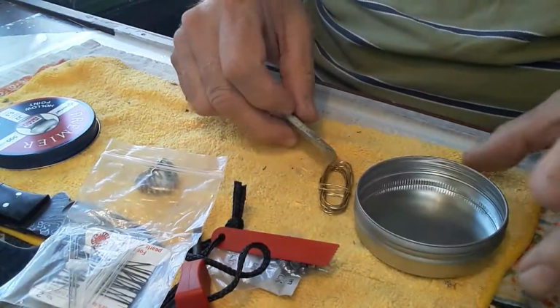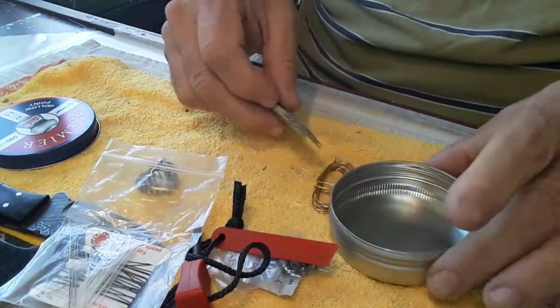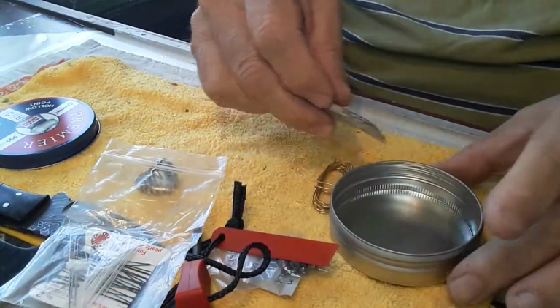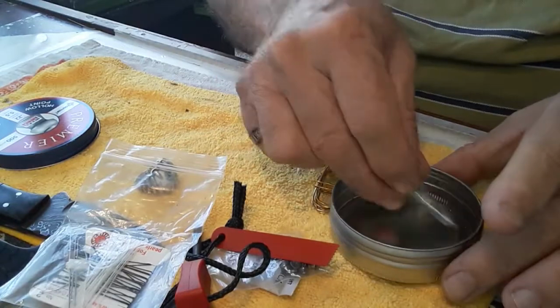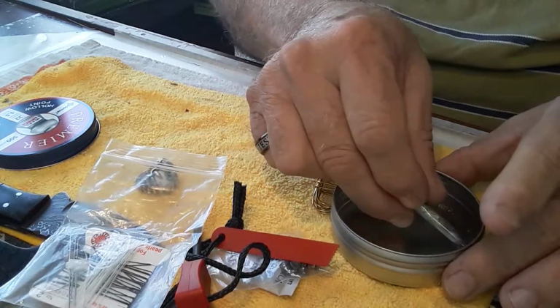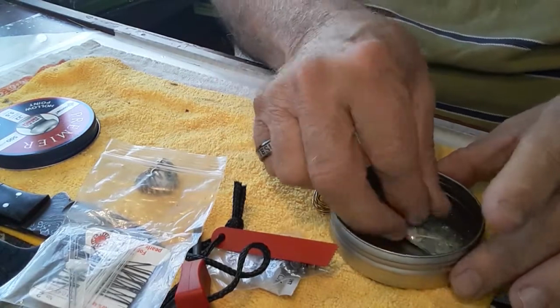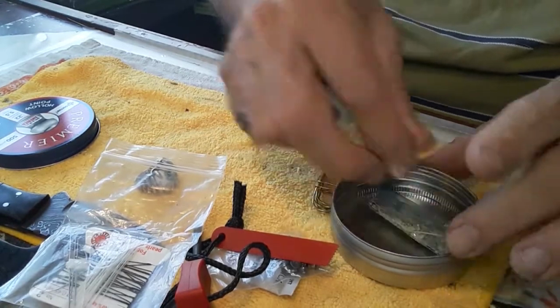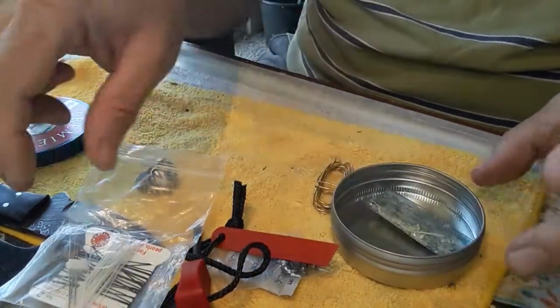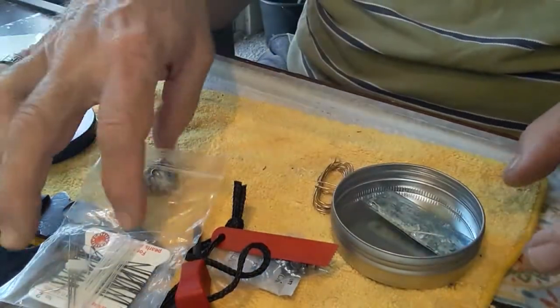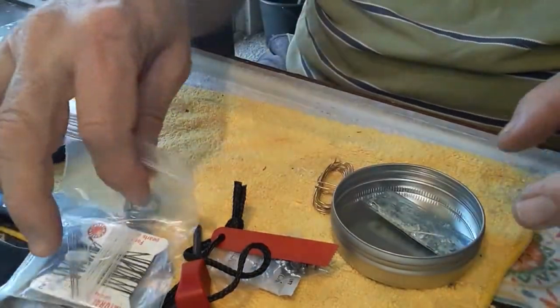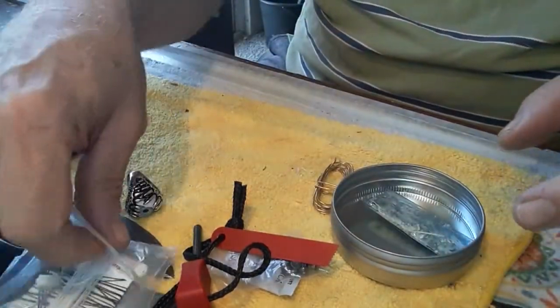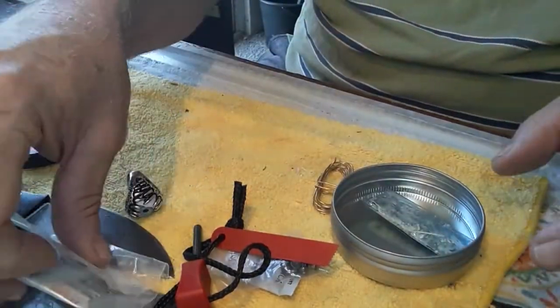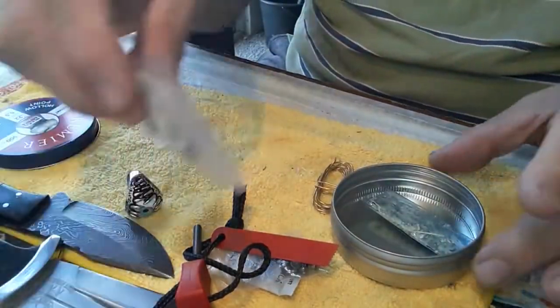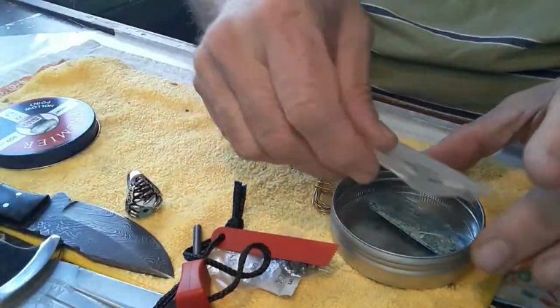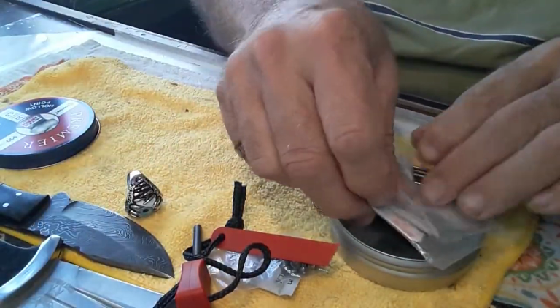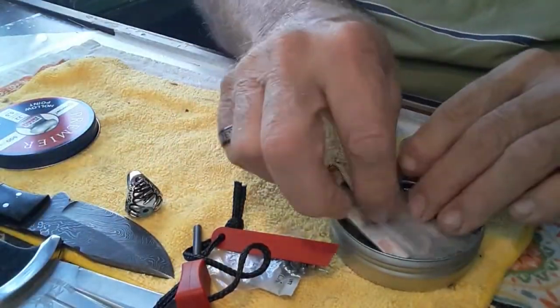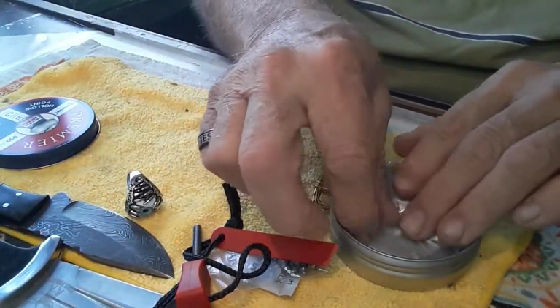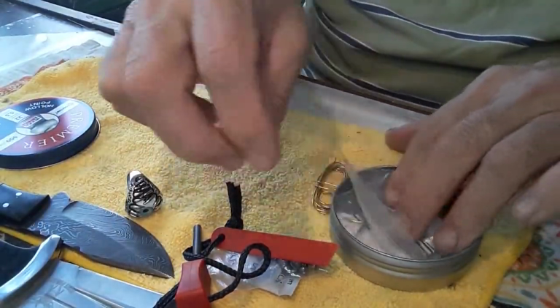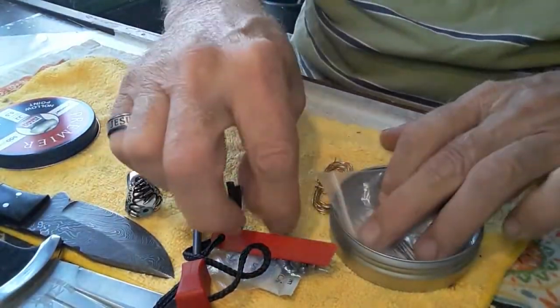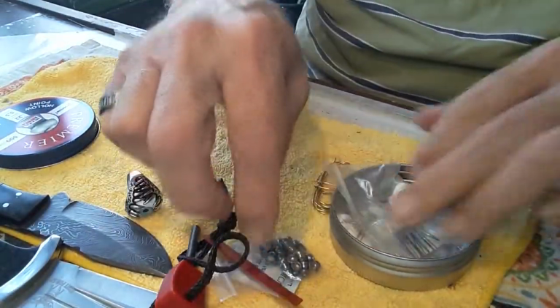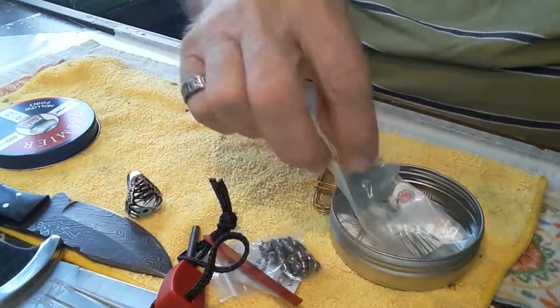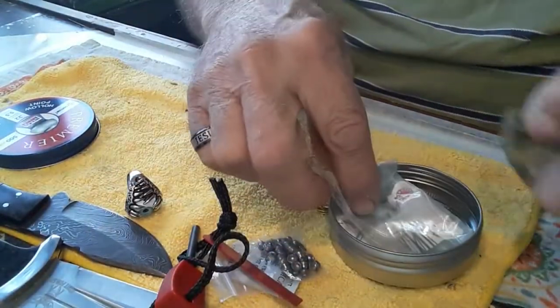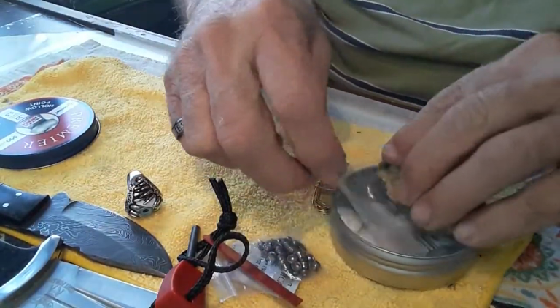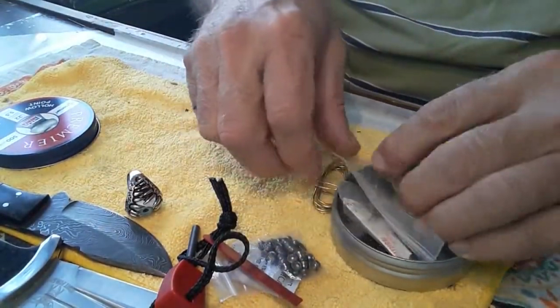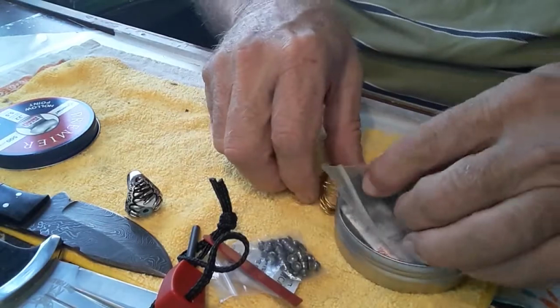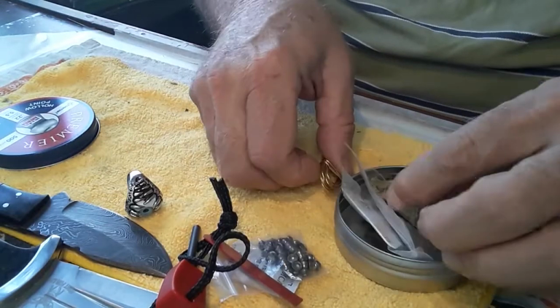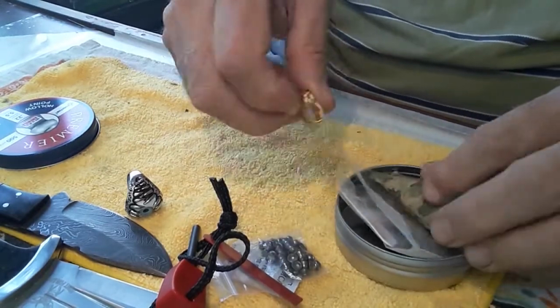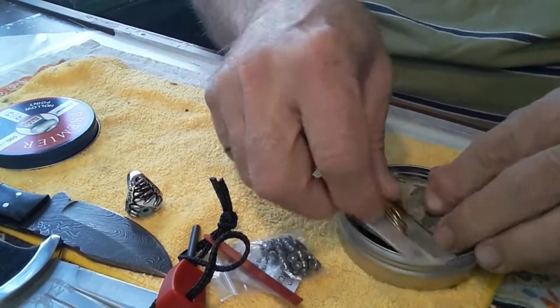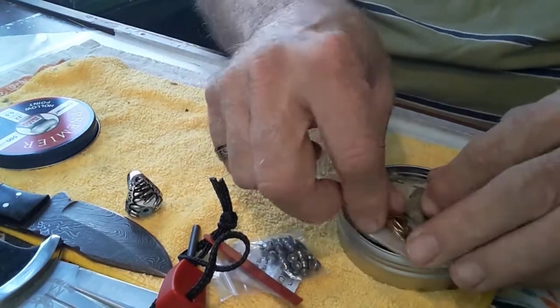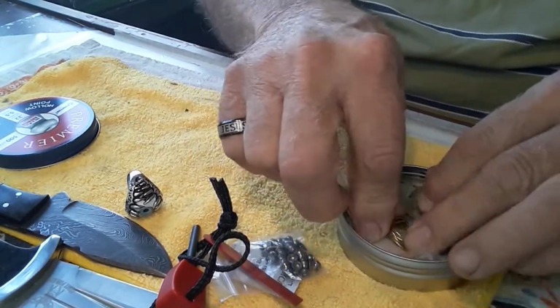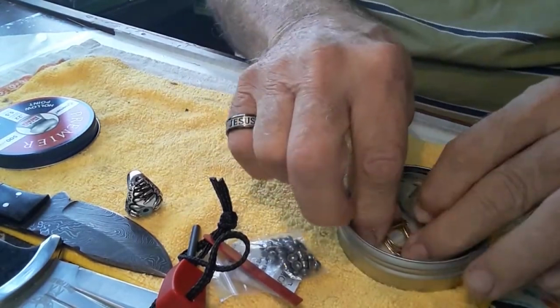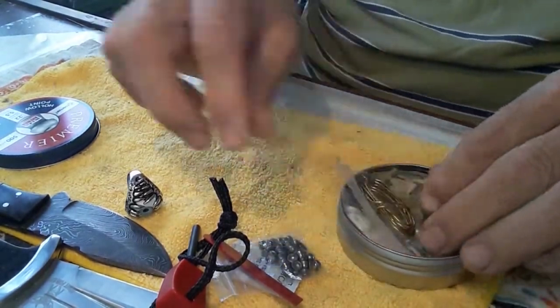So anyway, it all fits into my little pellet gun tin, and it actually fits really easily.